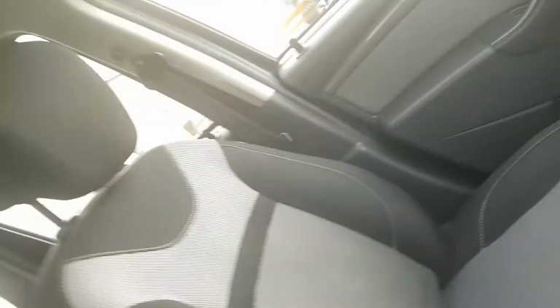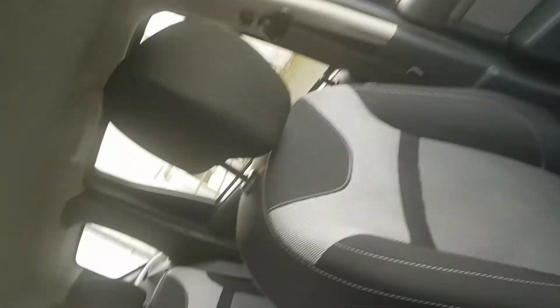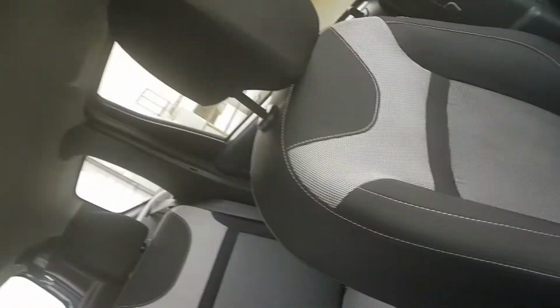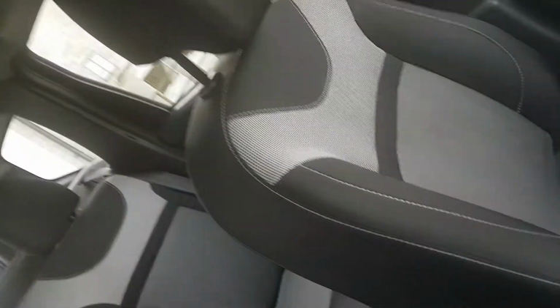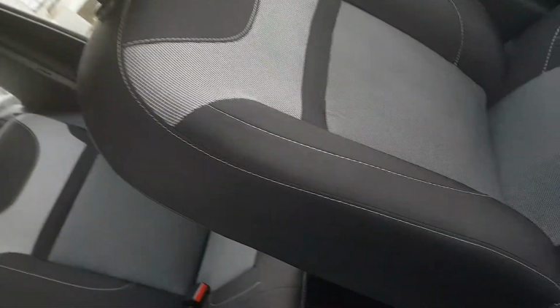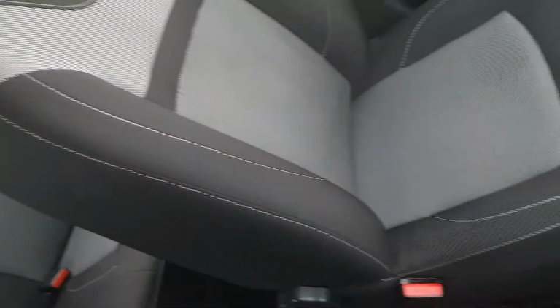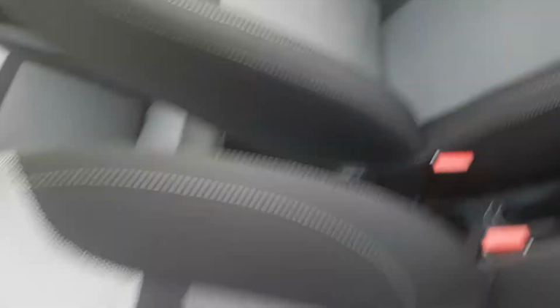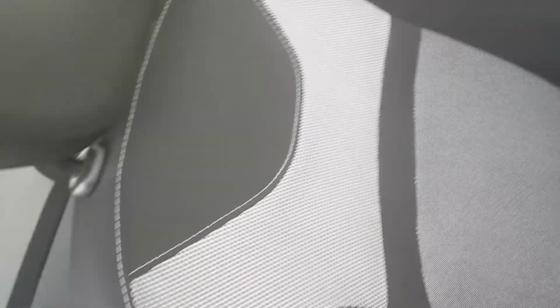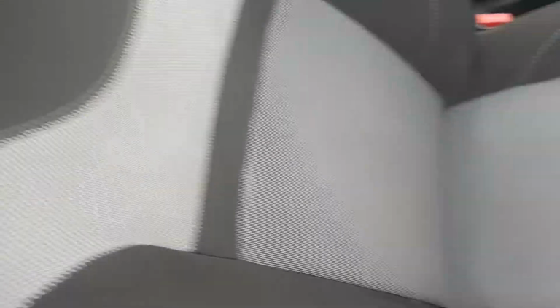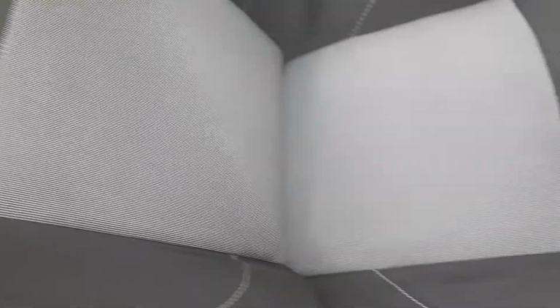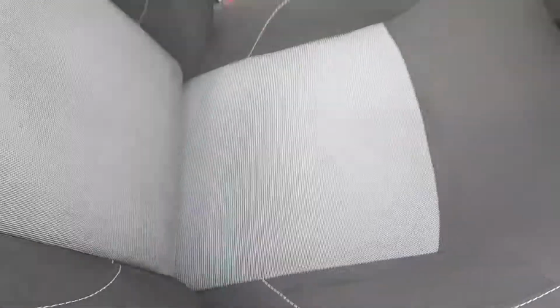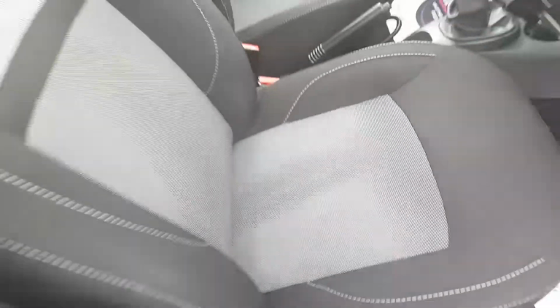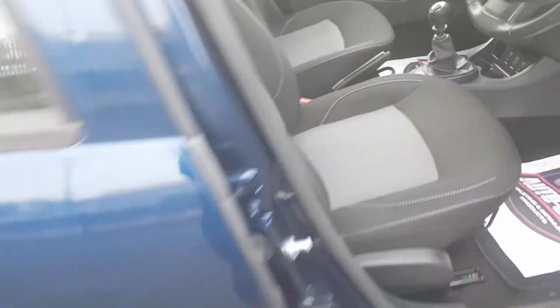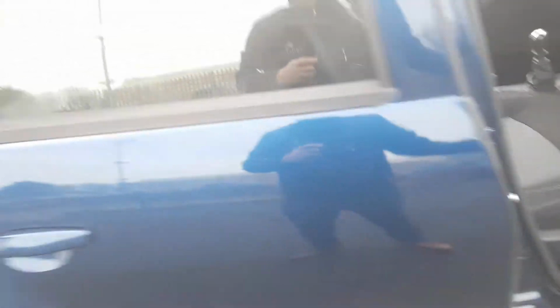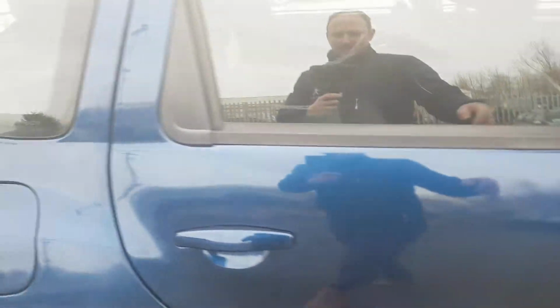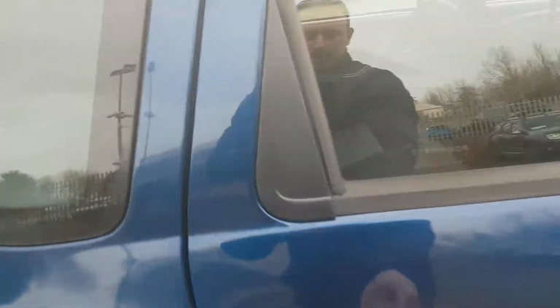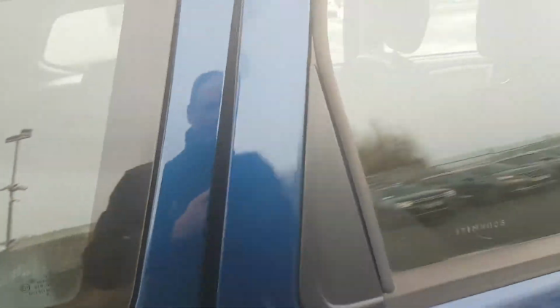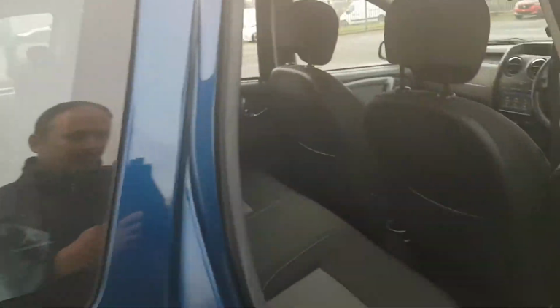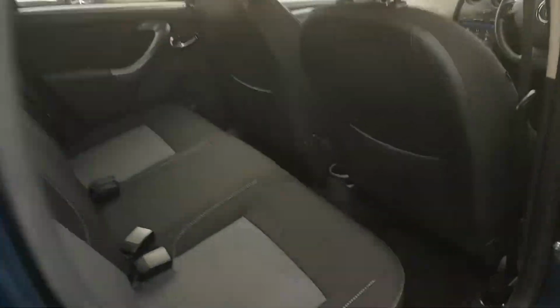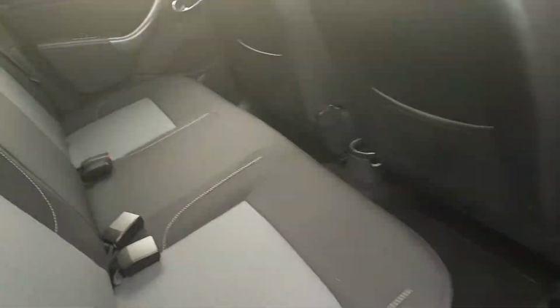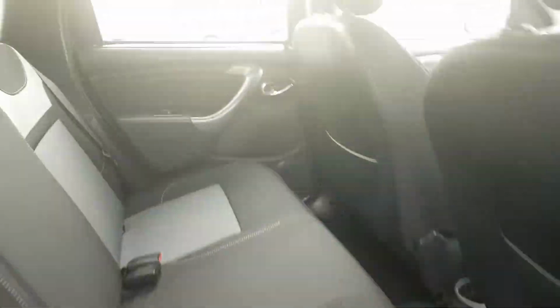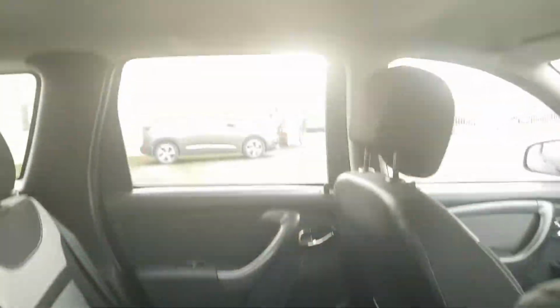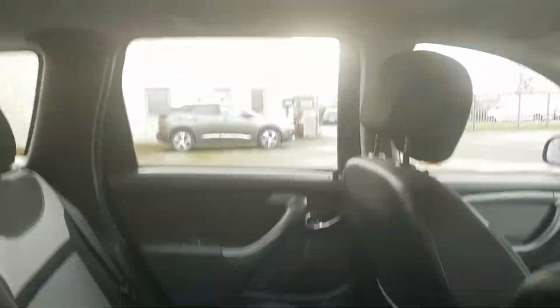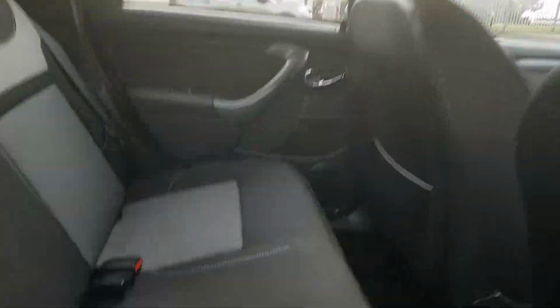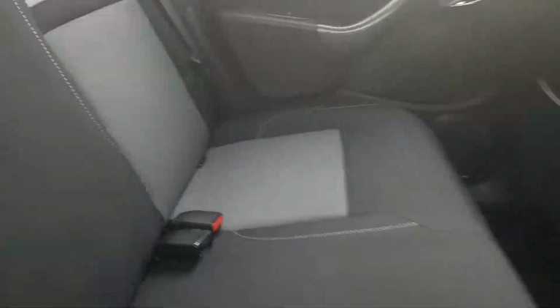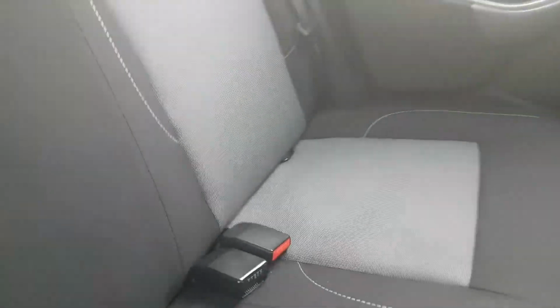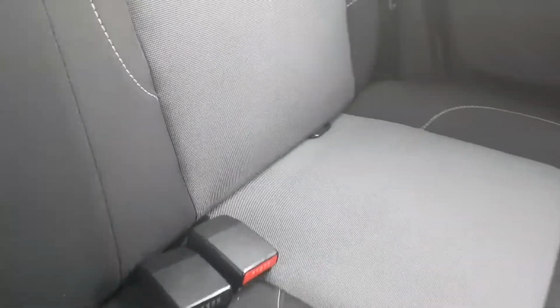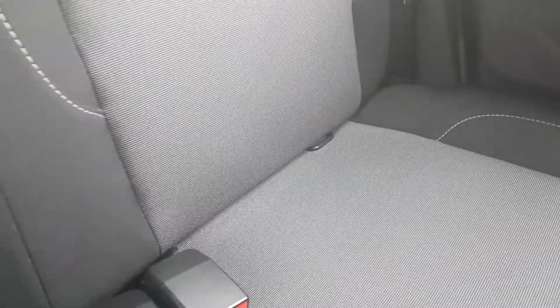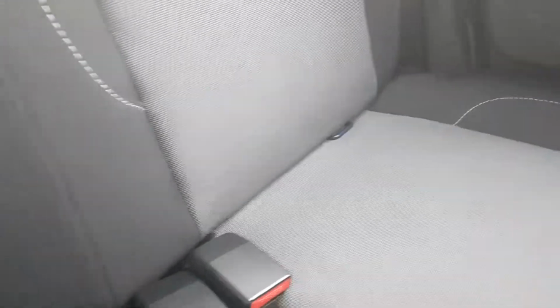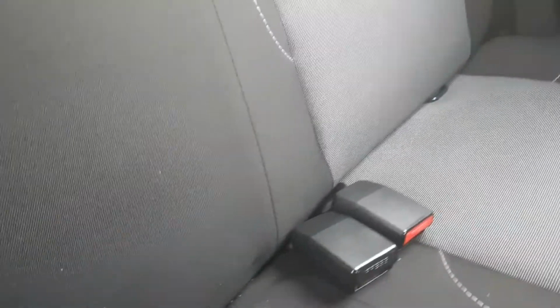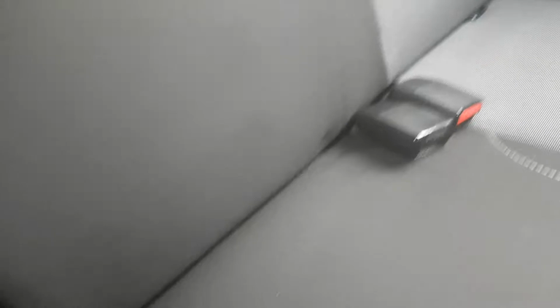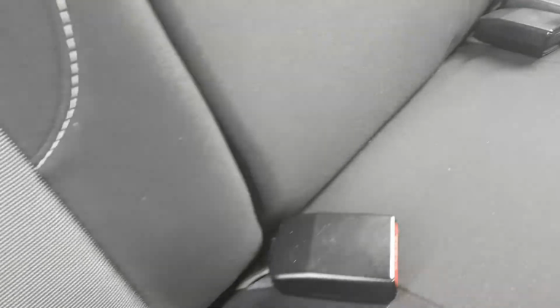The seats are finished in a lovely grey and black cloth. Moving into the back, as you can see there's lots of headroom in the Duster, and you have your ISOFIX connections on the outer seats.